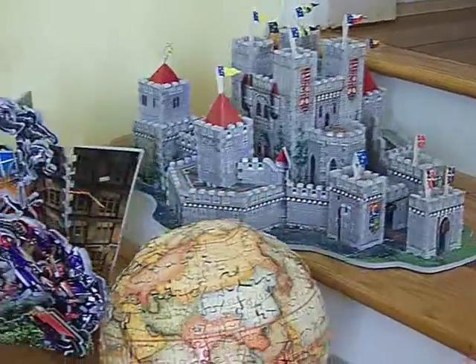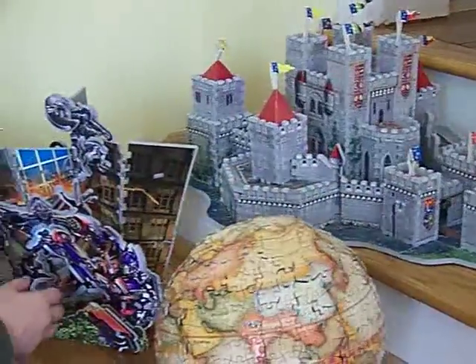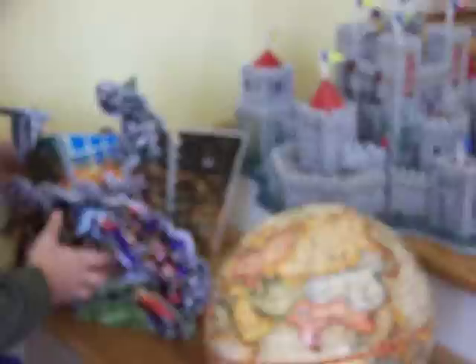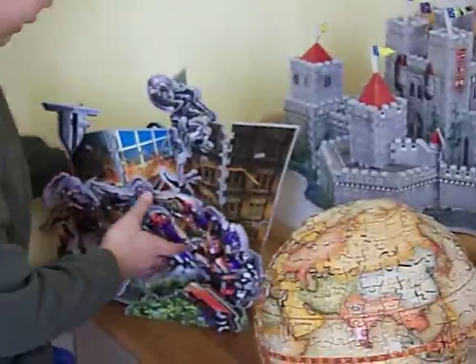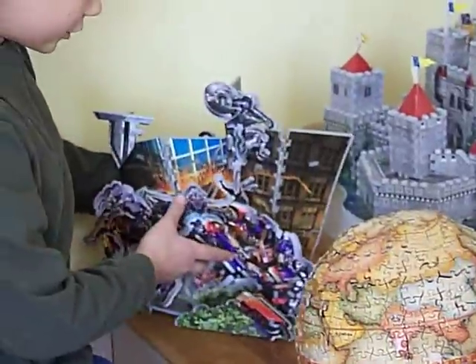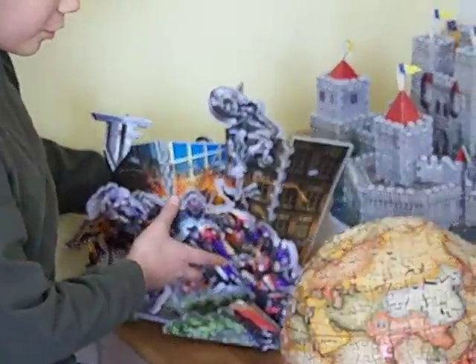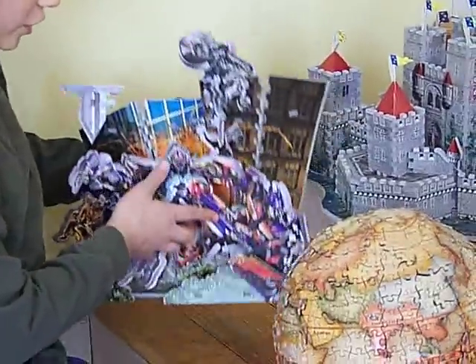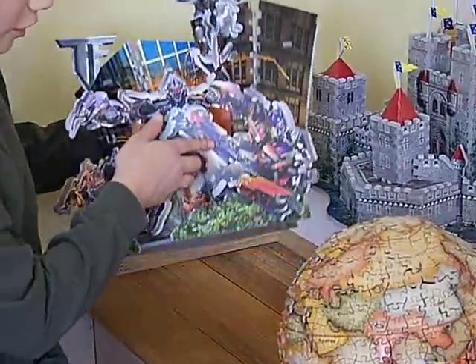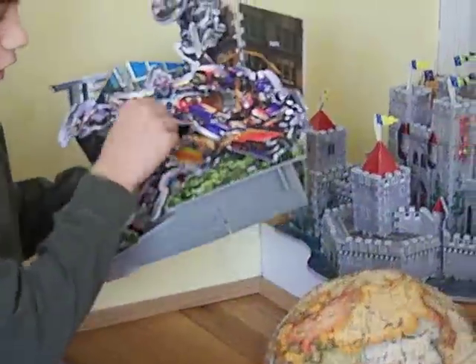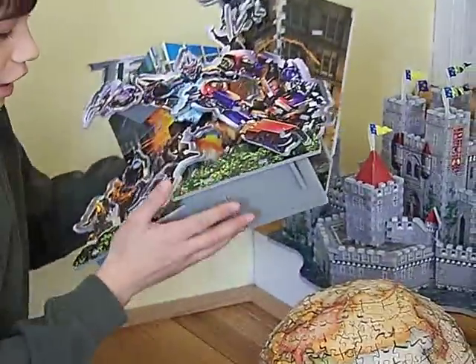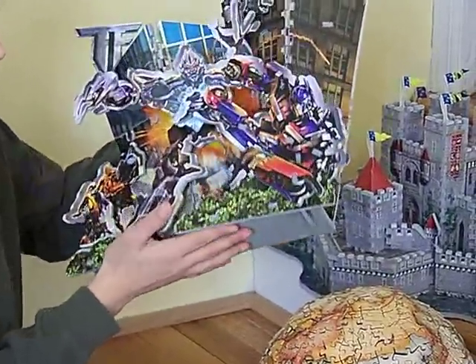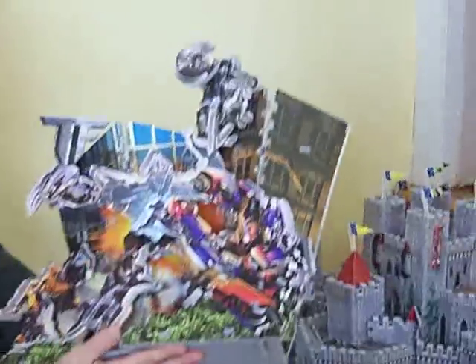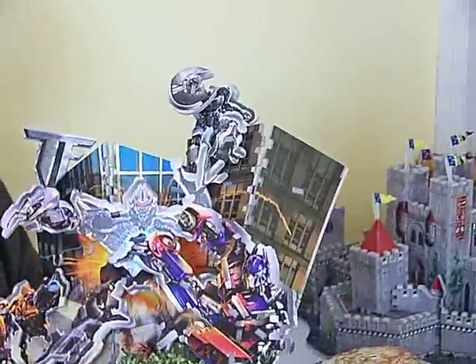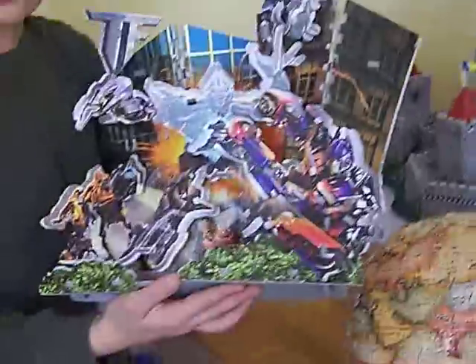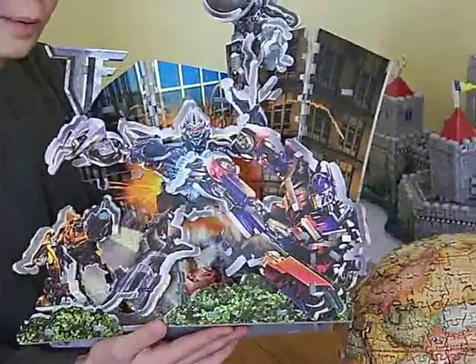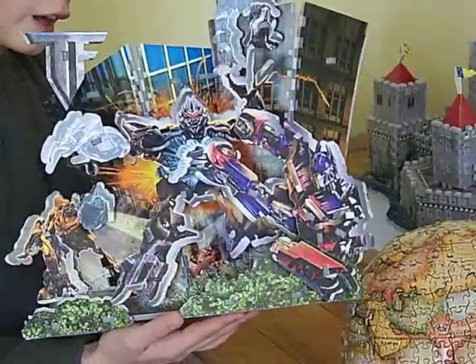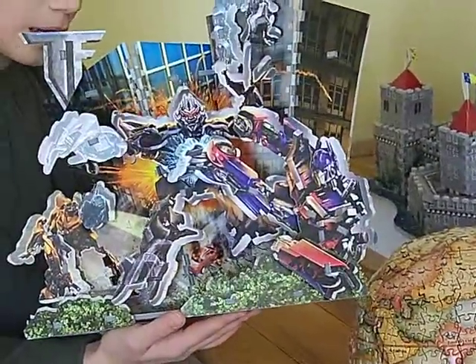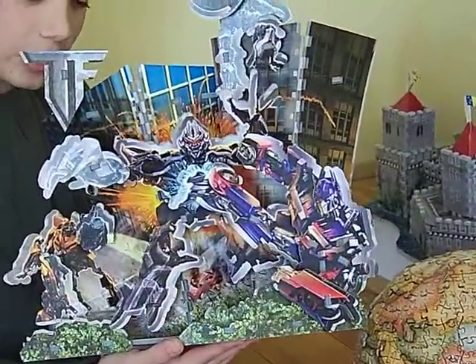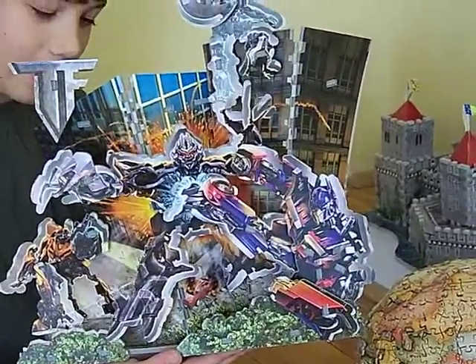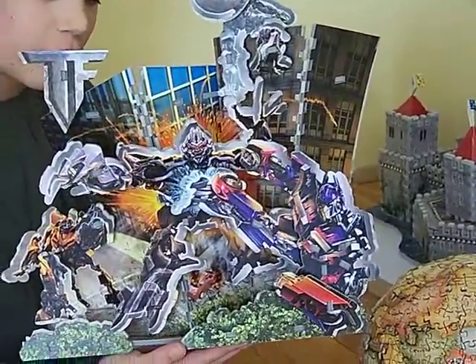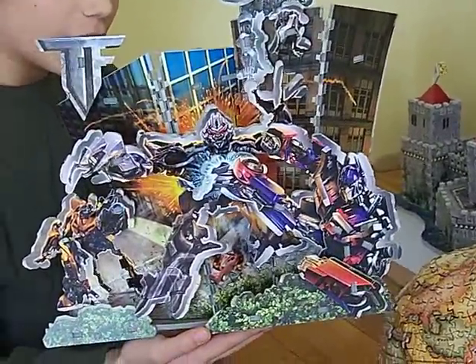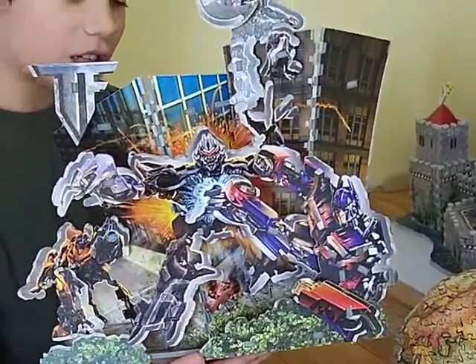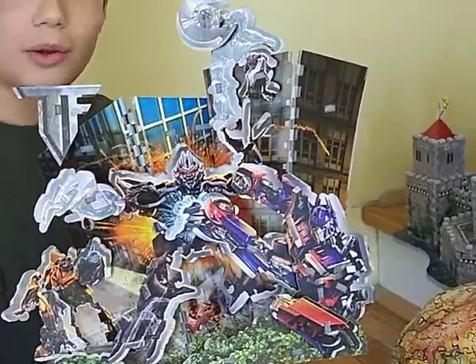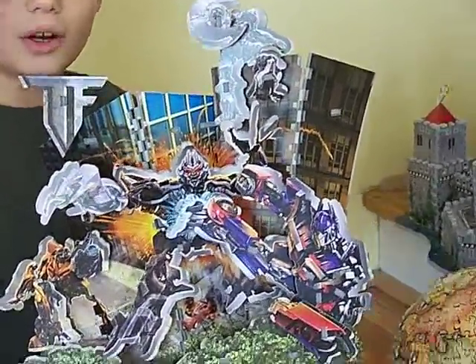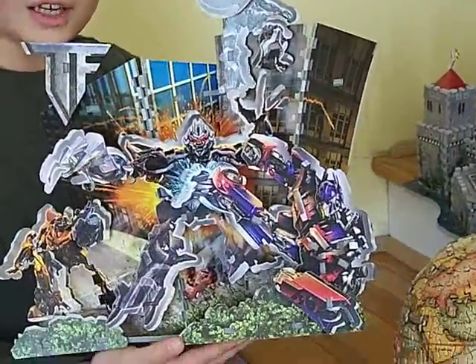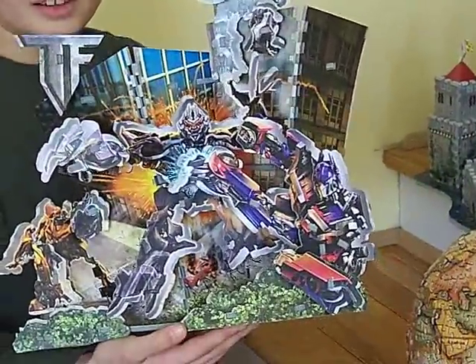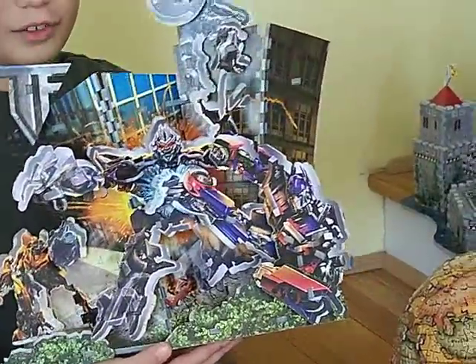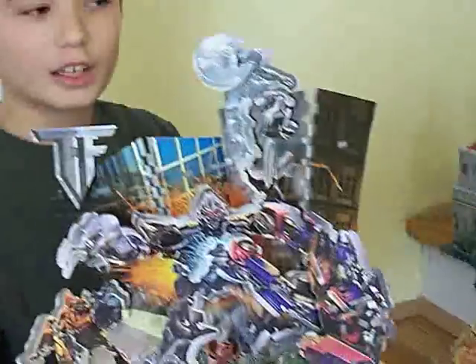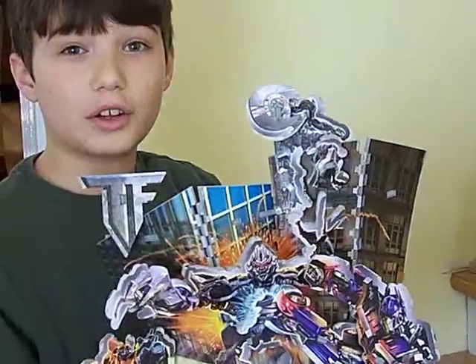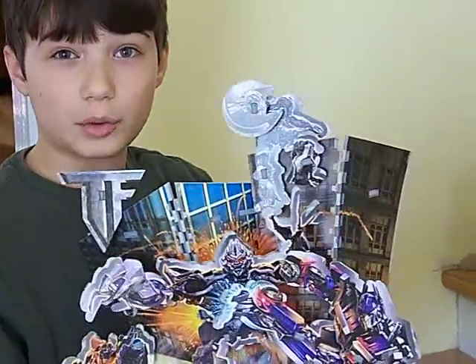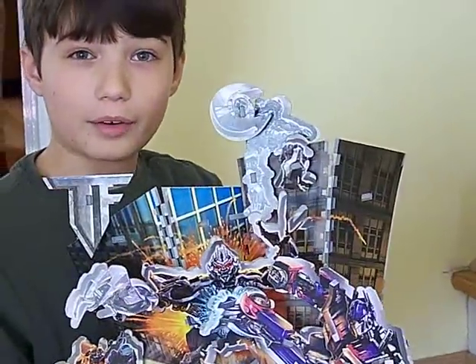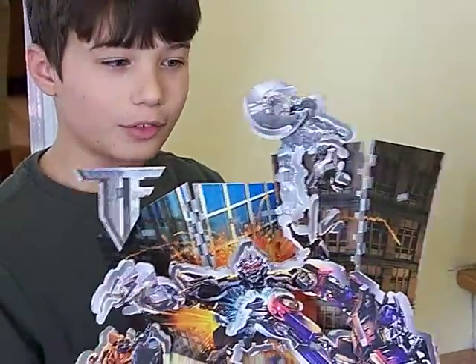Right over here, this is a movie scene. In 2007, the movie Transformers came out and they made a puzzle about it. I decided to build it because I really like that movie — it was one of my favorite movies.